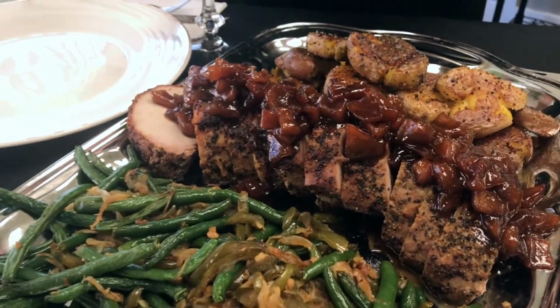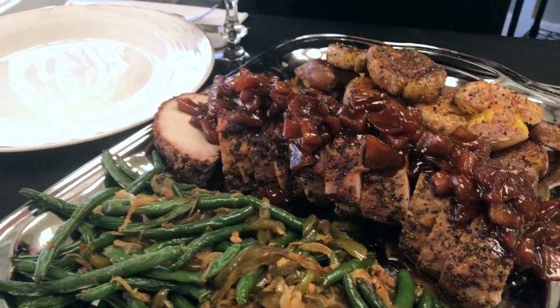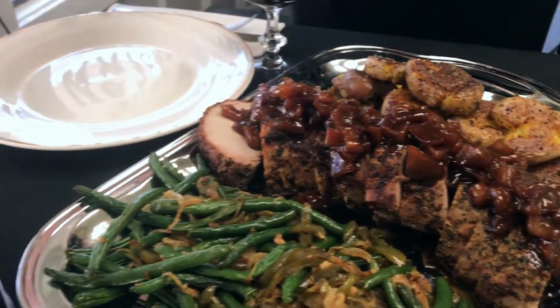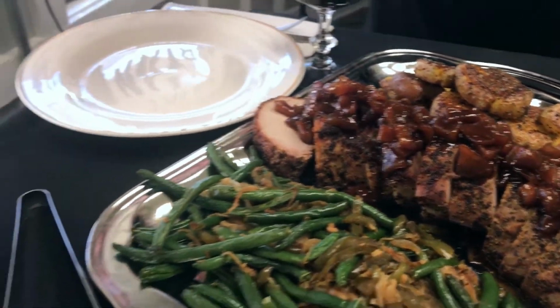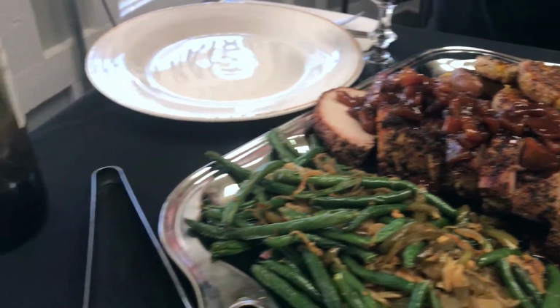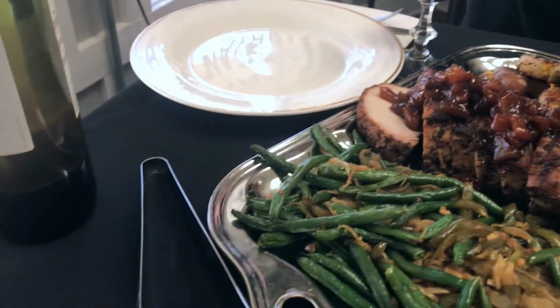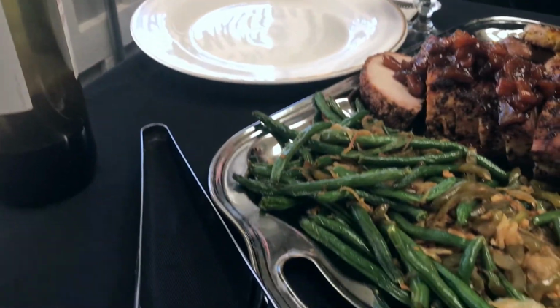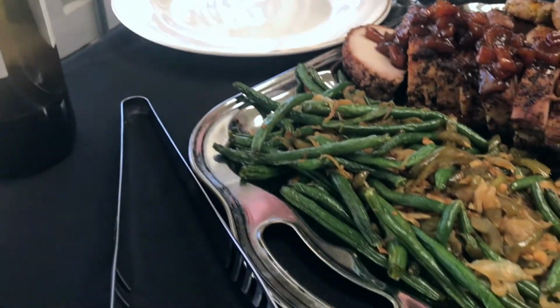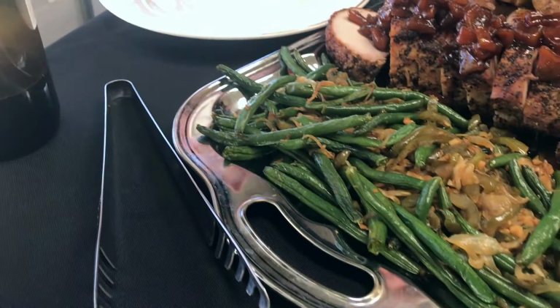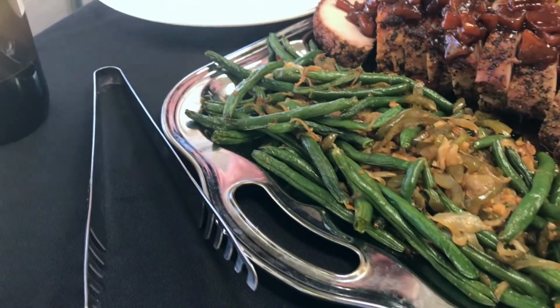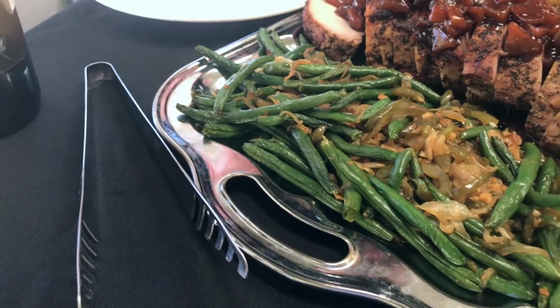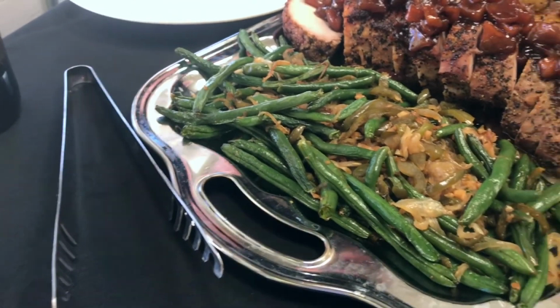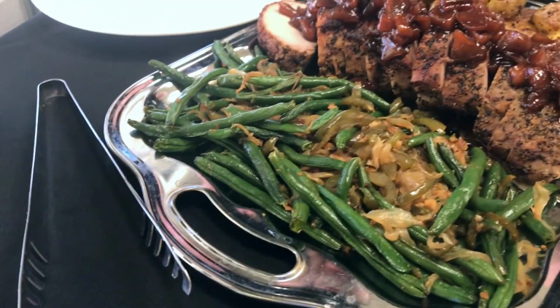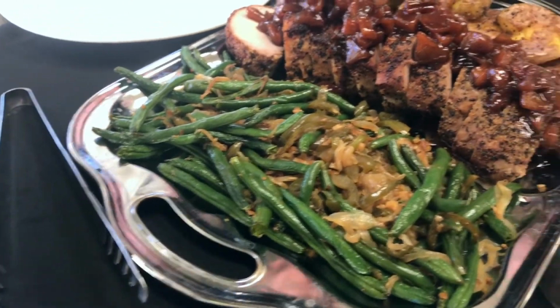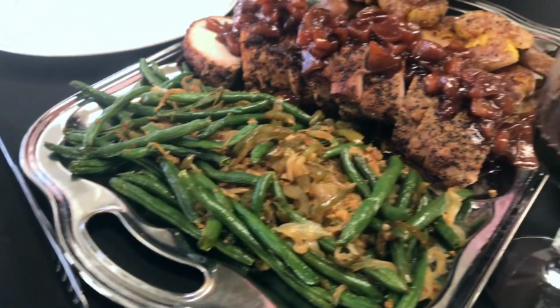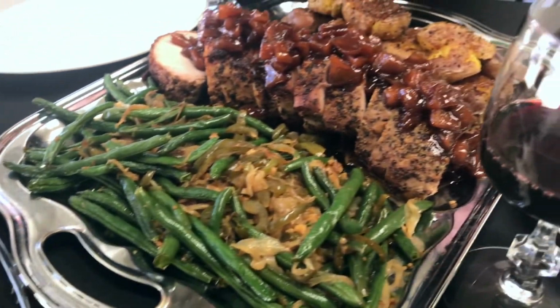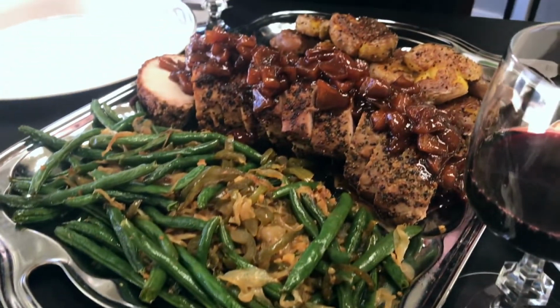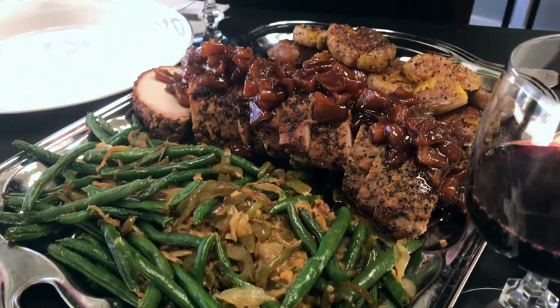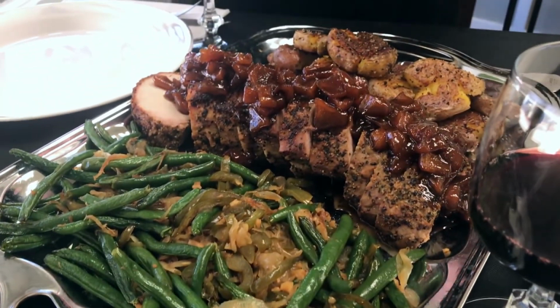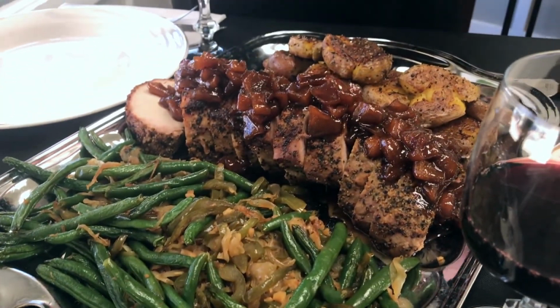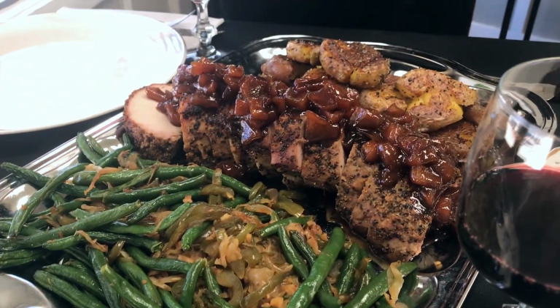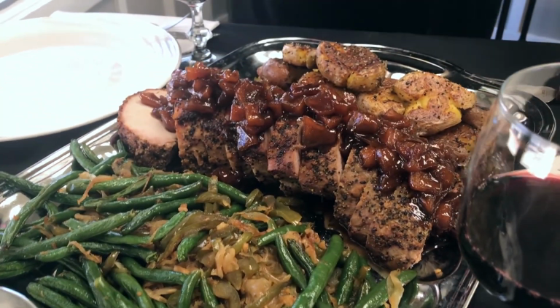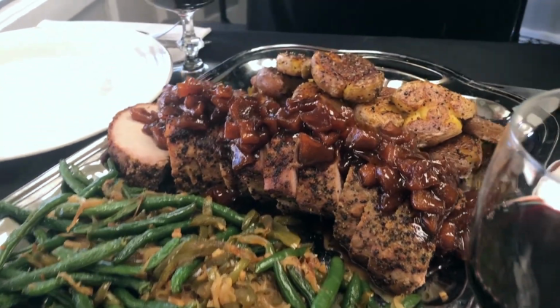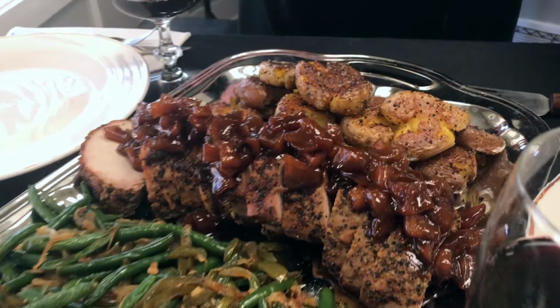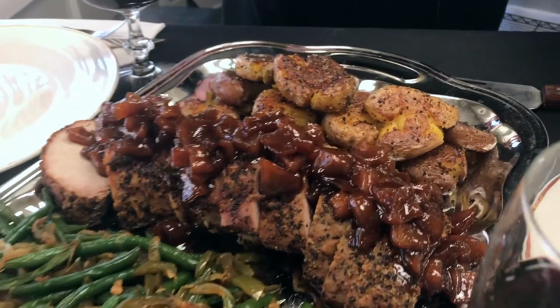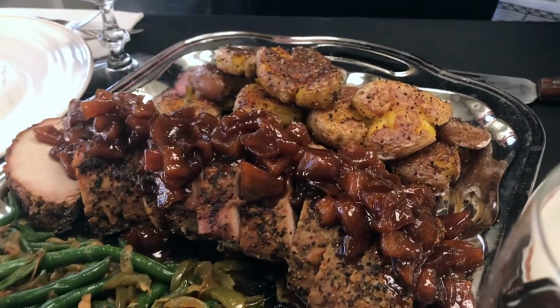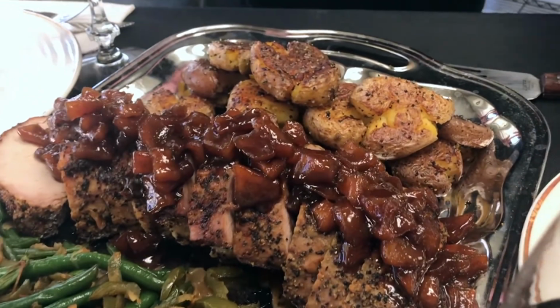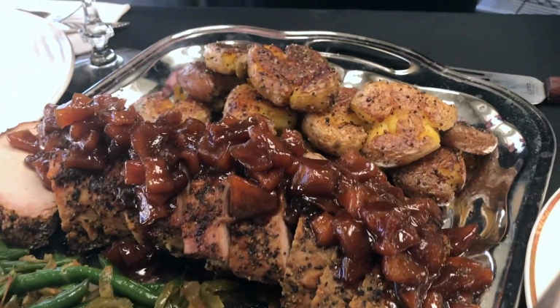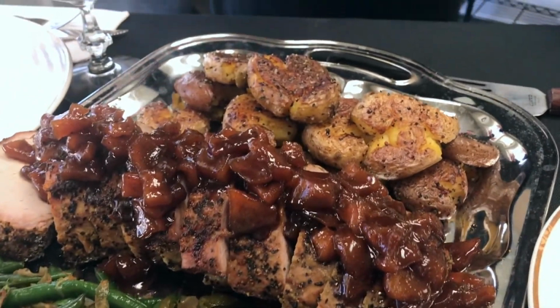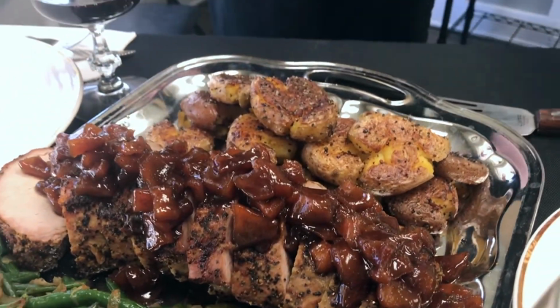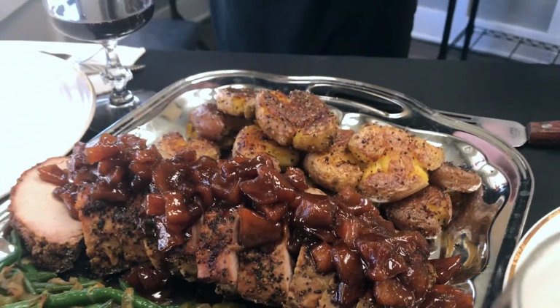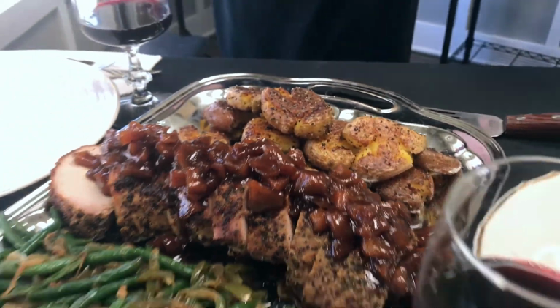I have some roasted local green beans with some onions. I have a fall pork loin with an apple compote and some smashed potato fritters paired with a nice red wine.